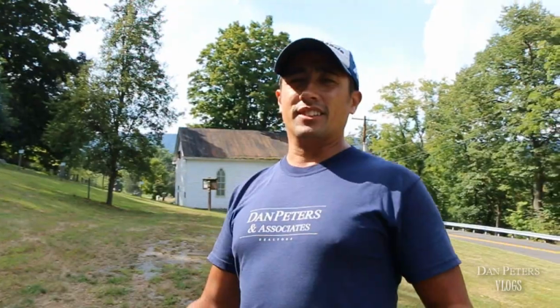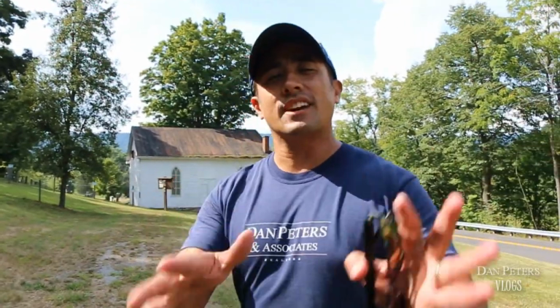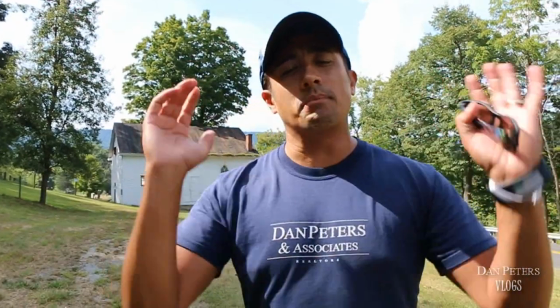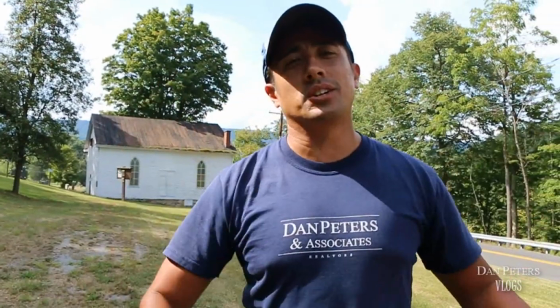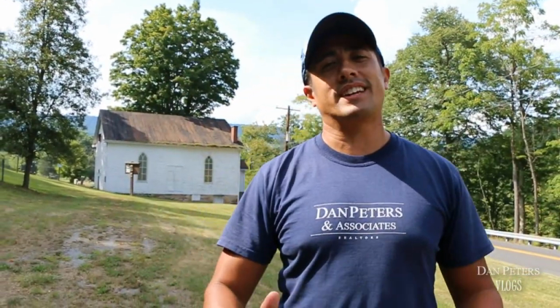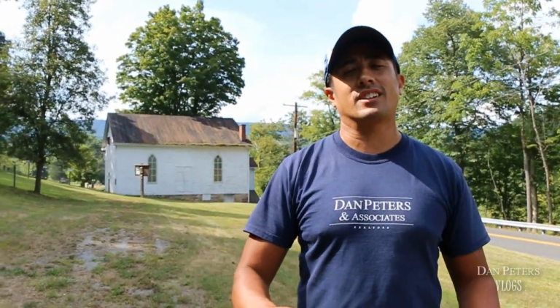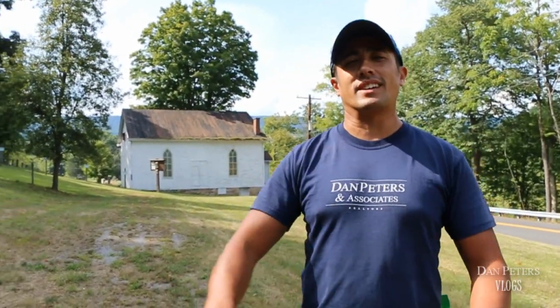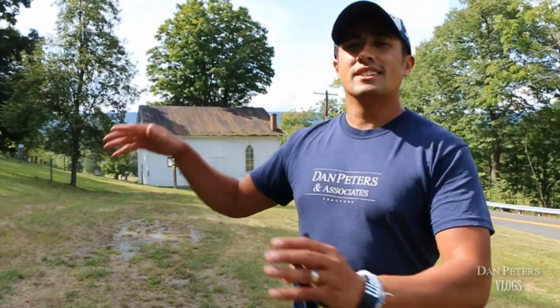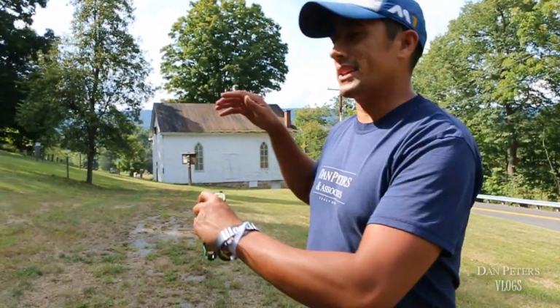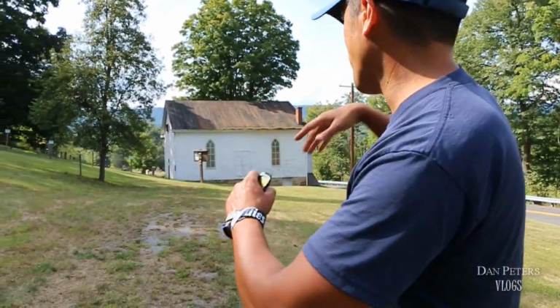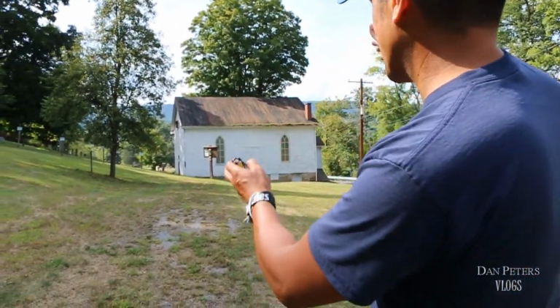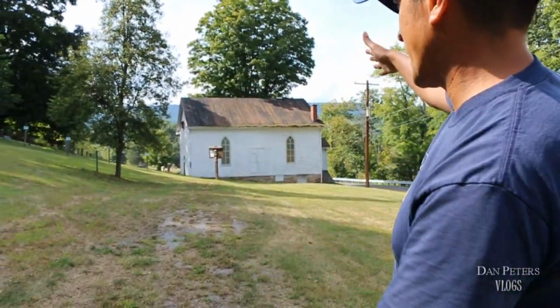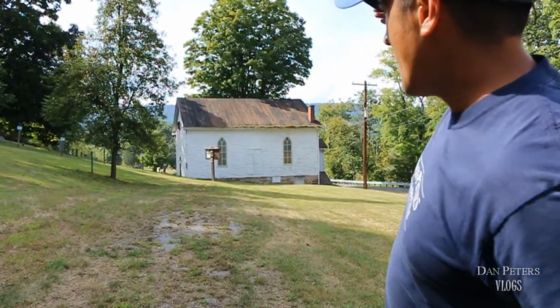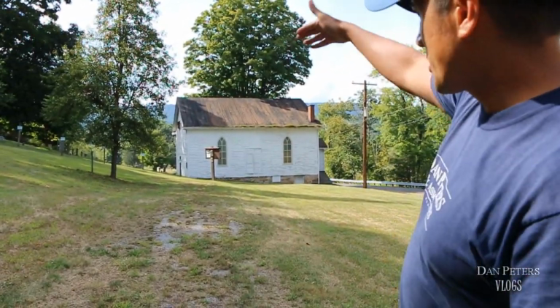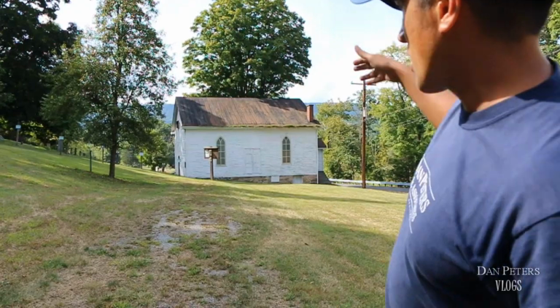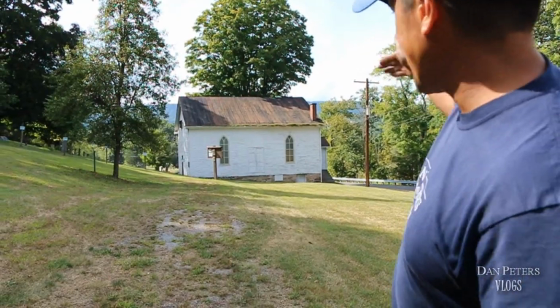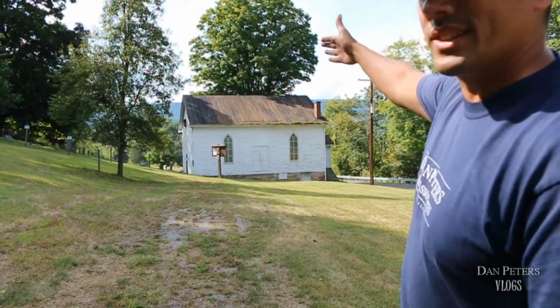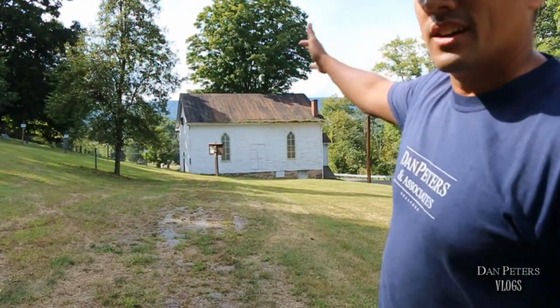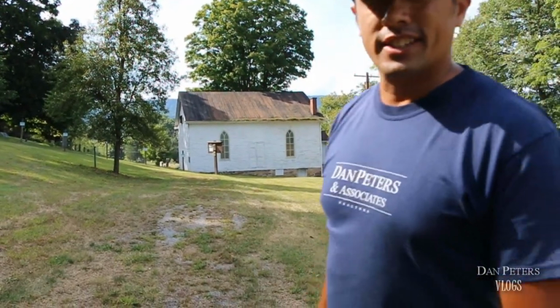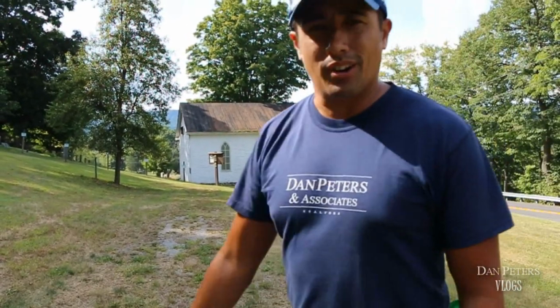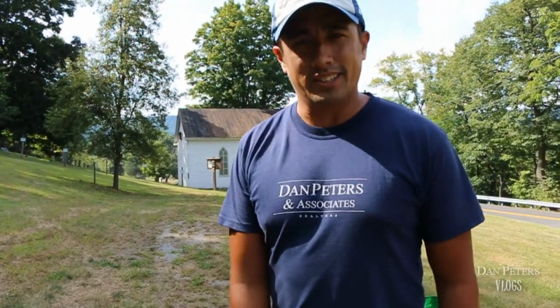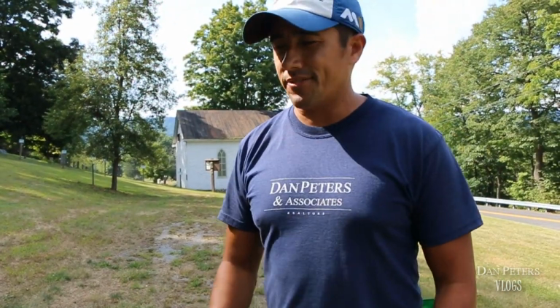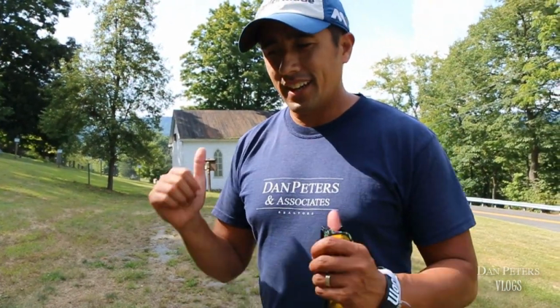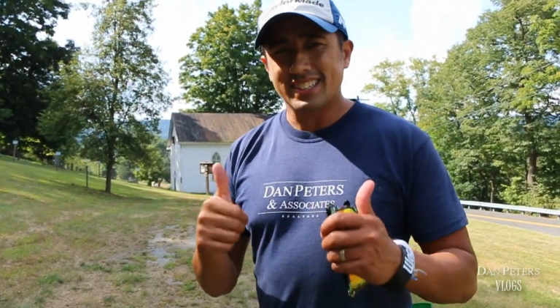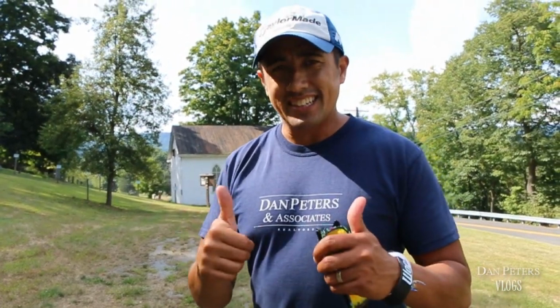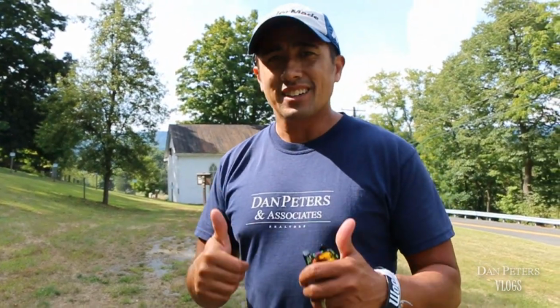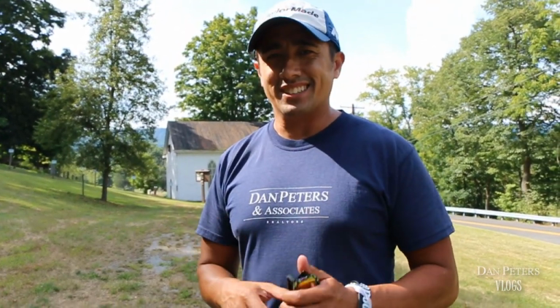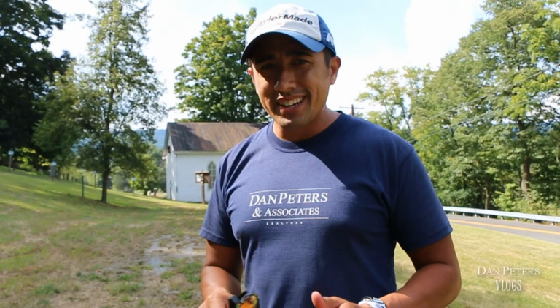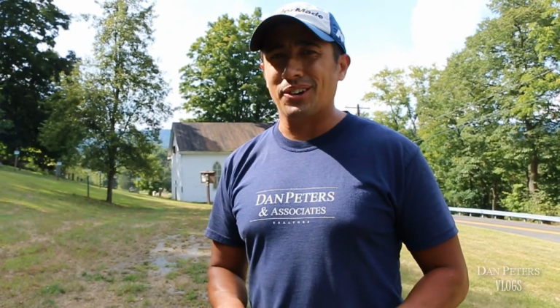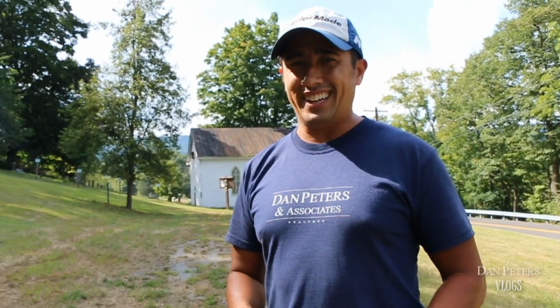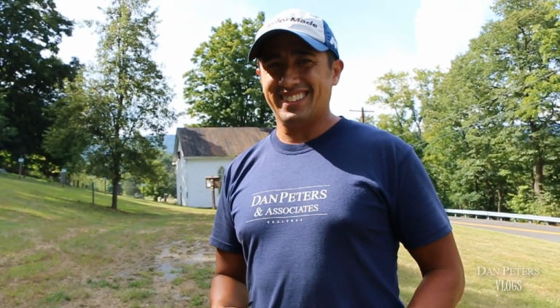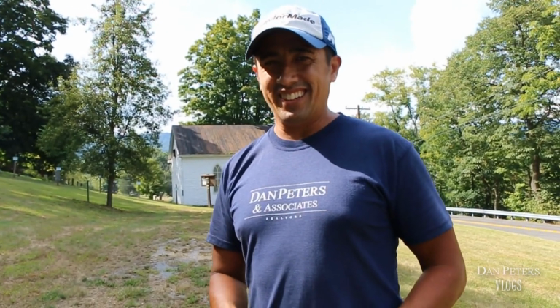So this is definitely a must-do whenever you get out here at Canoe Creek. Stop at the old abandoned white church — it's sort of across from the entrance of the state park. Definitely a must-do. Pretty cool, man. Love it.